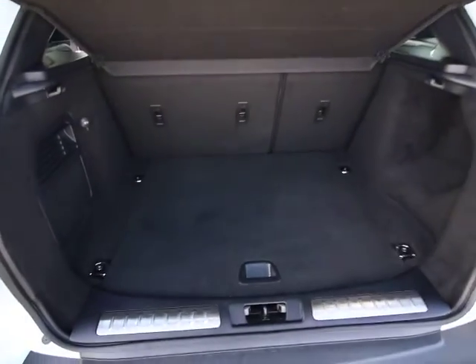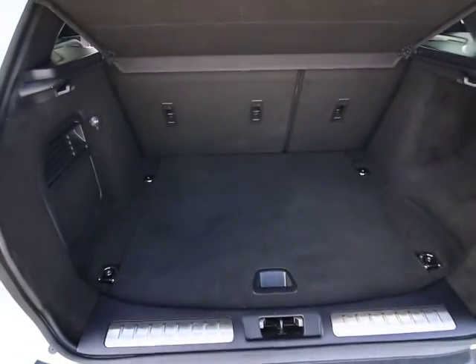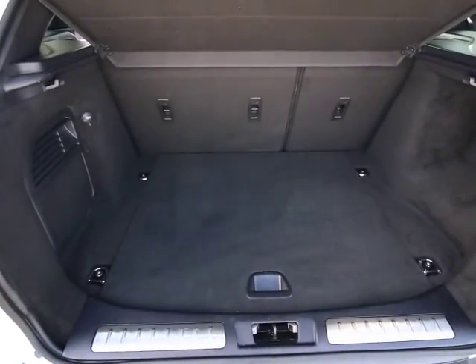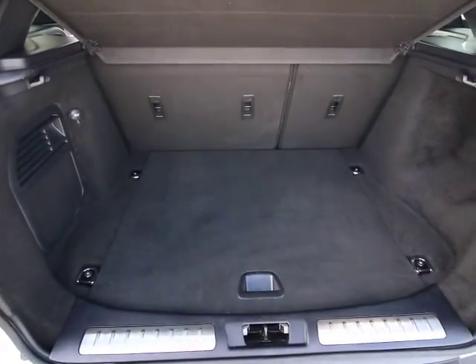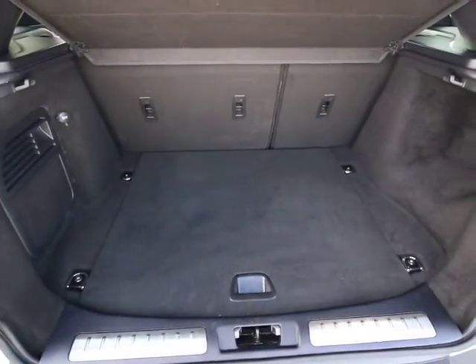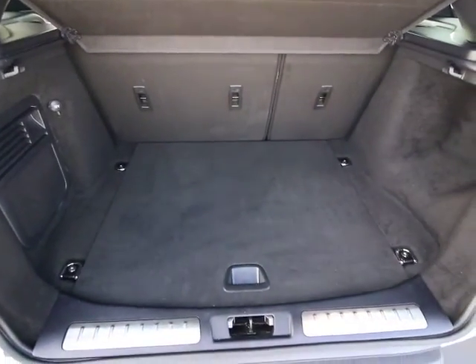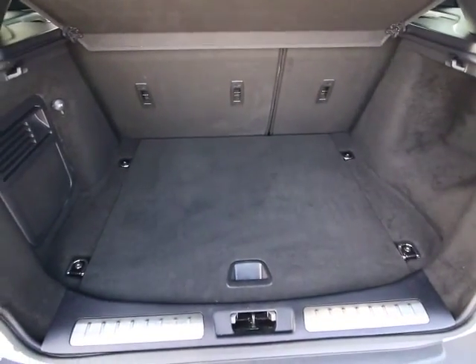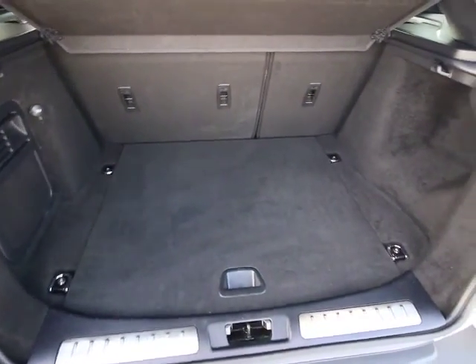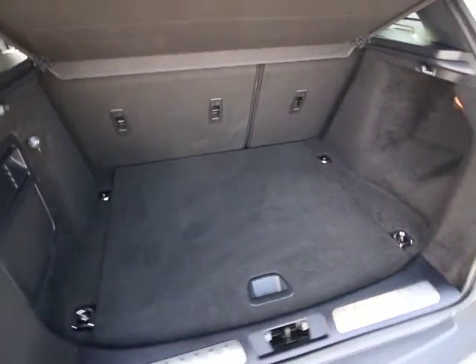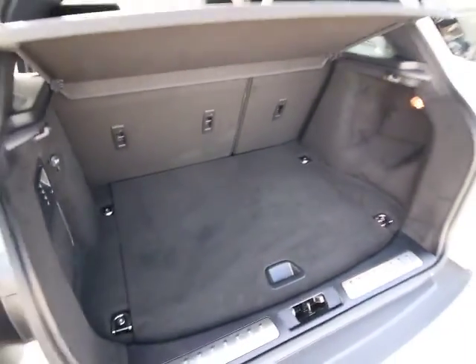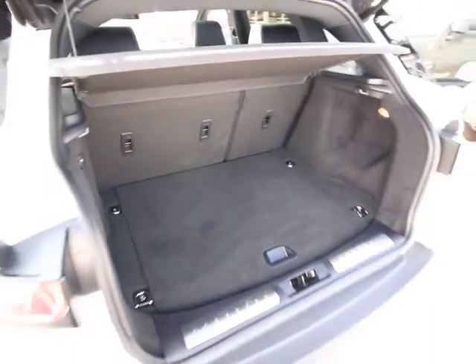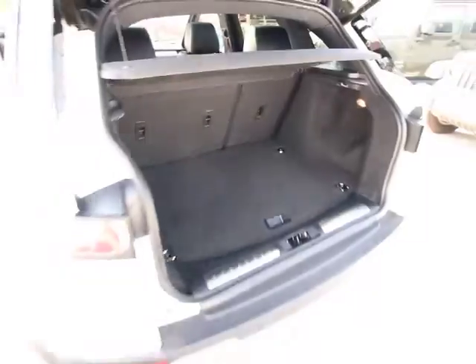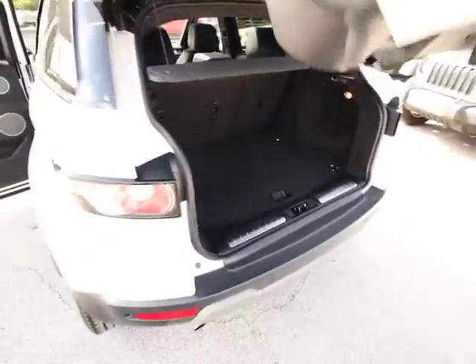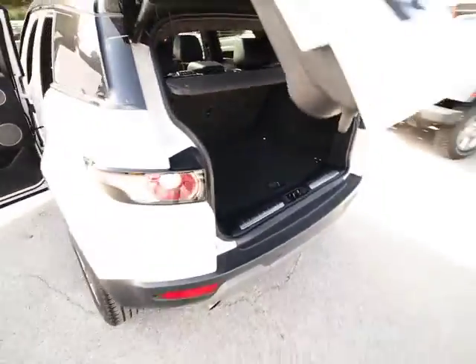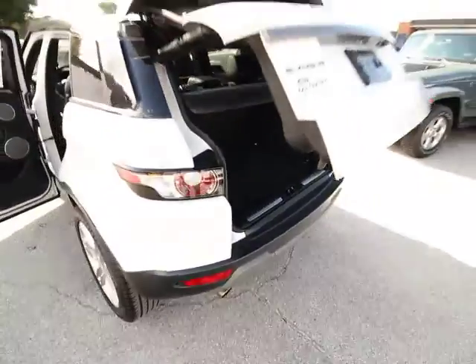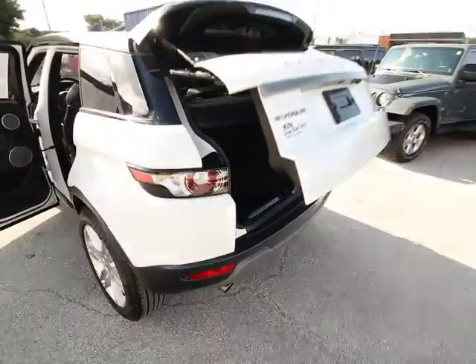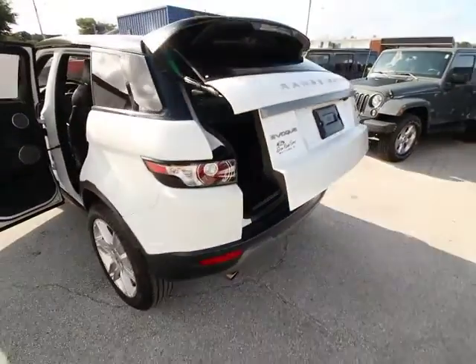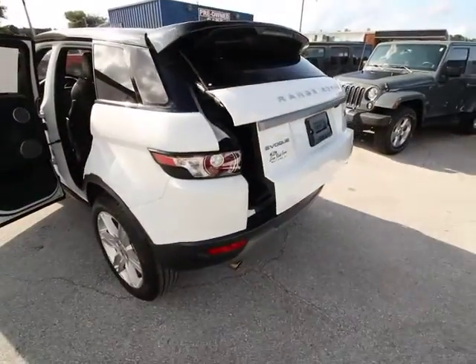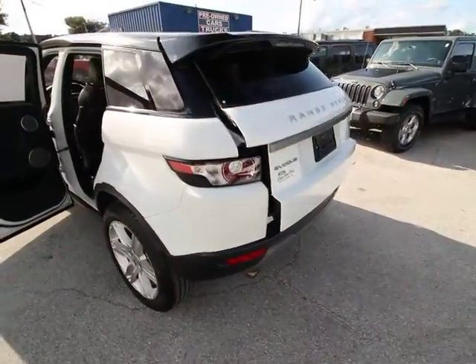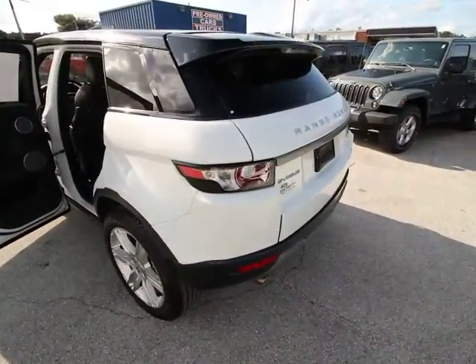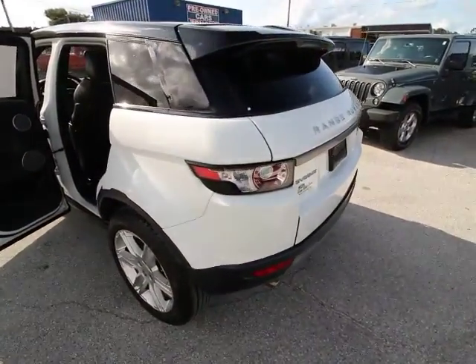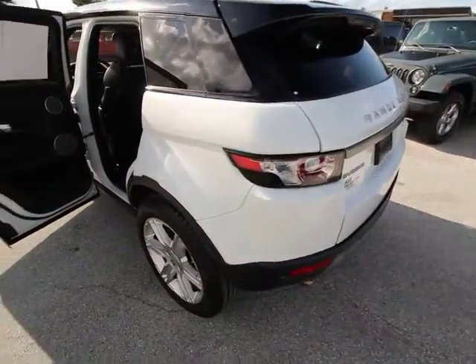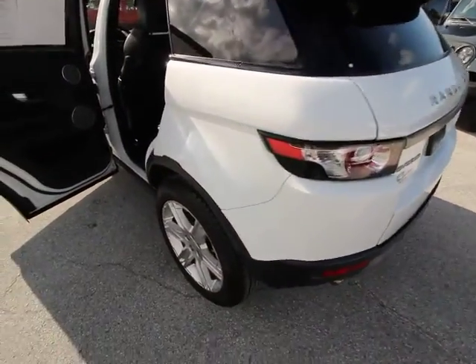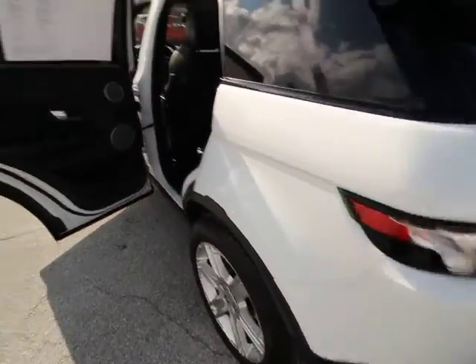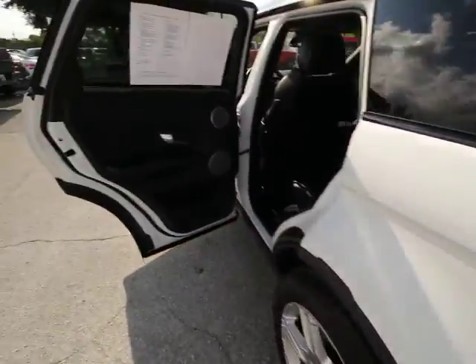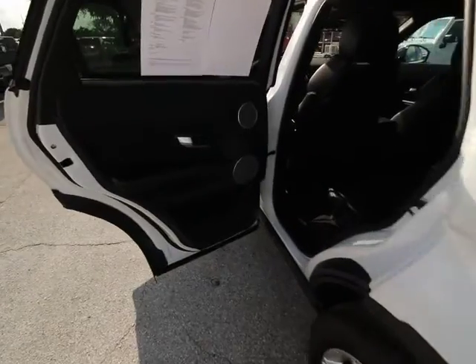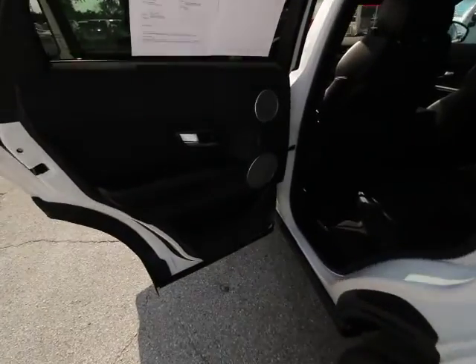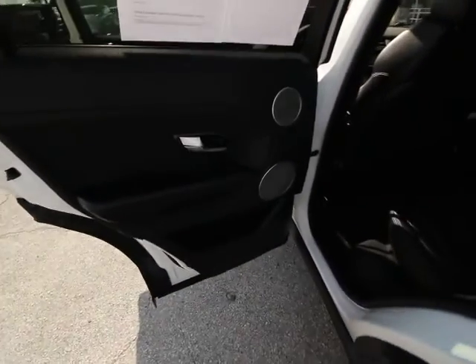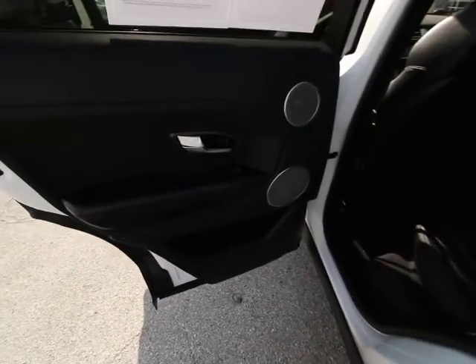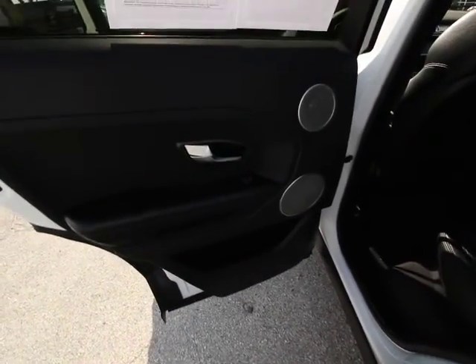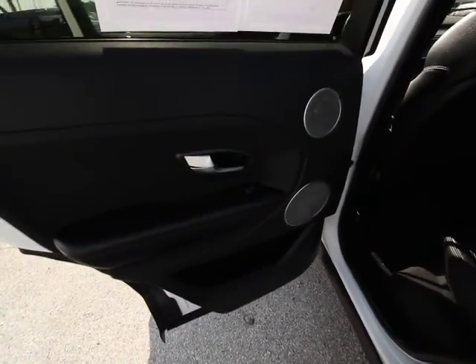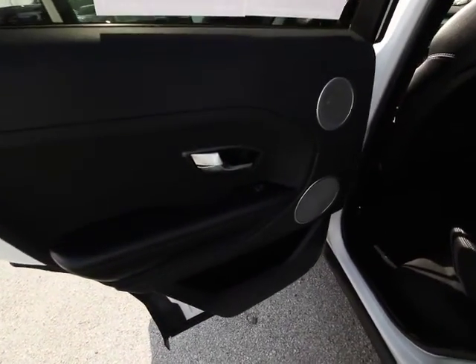Here are some of this vehicle's great options: traction control, power passenger seat, leather wrapped steering wheel, dual airbags, air conditioning front, power steering, four wheel disc brakes, power windows.